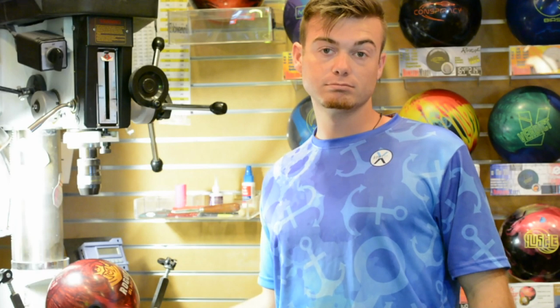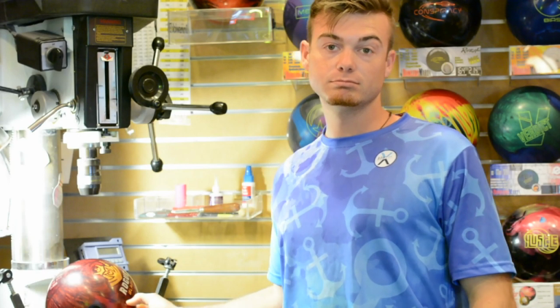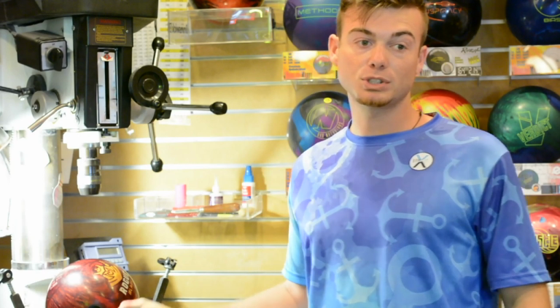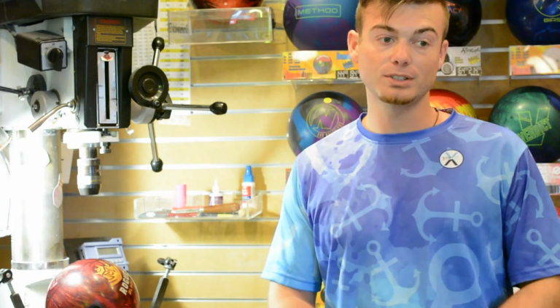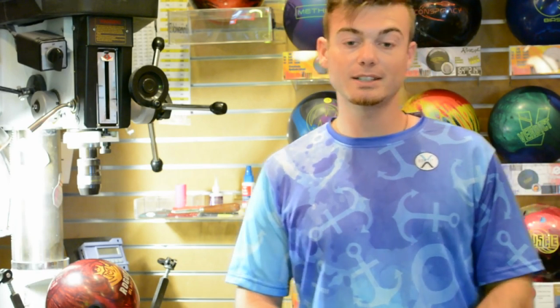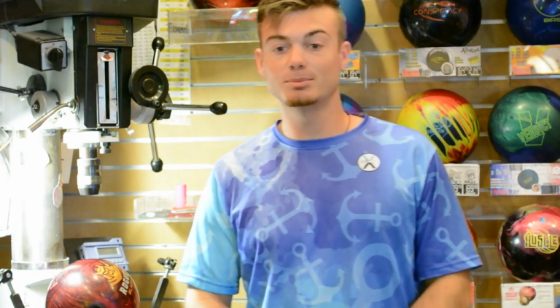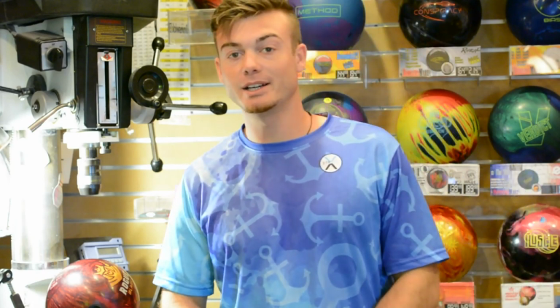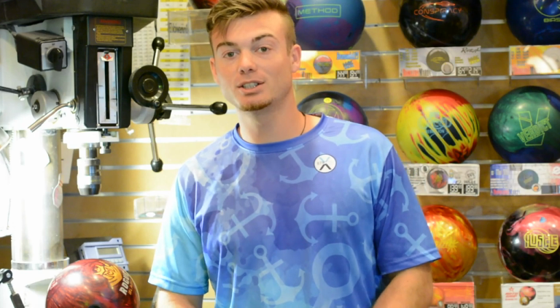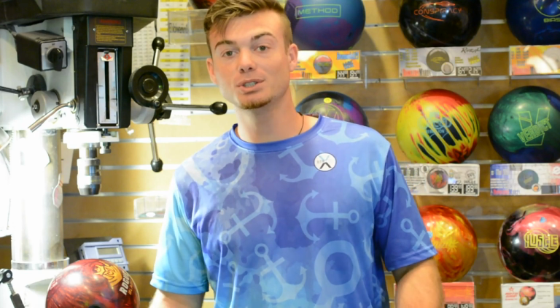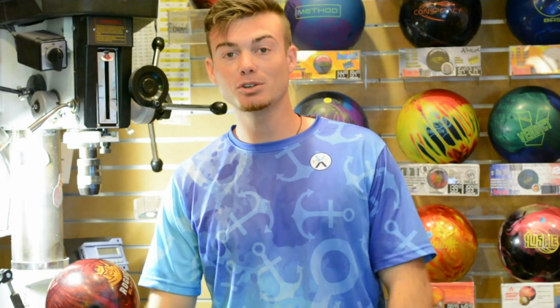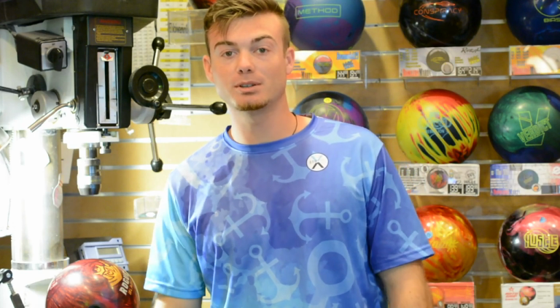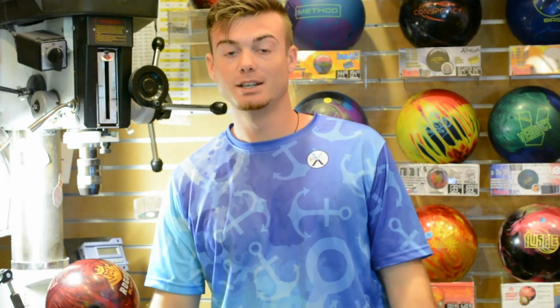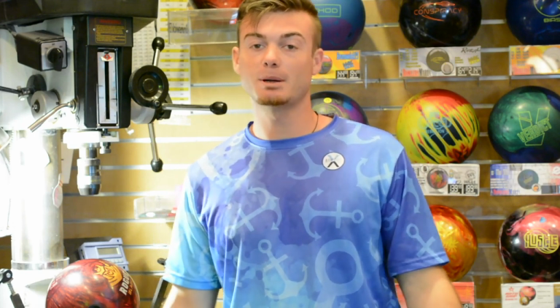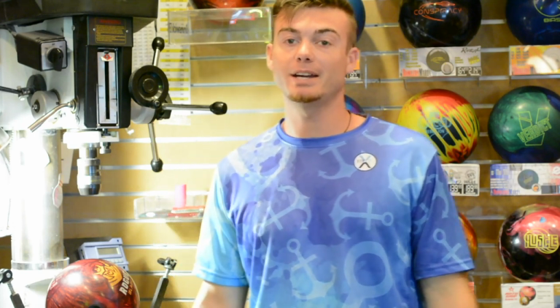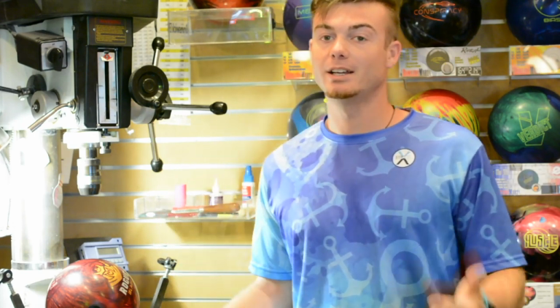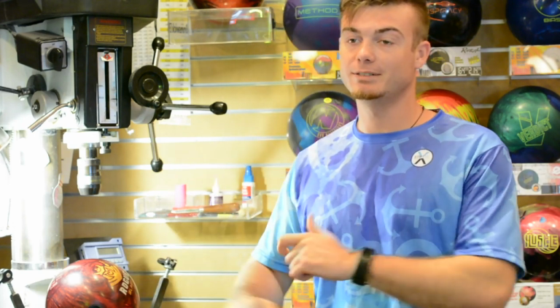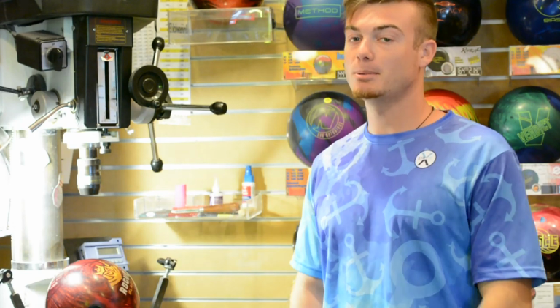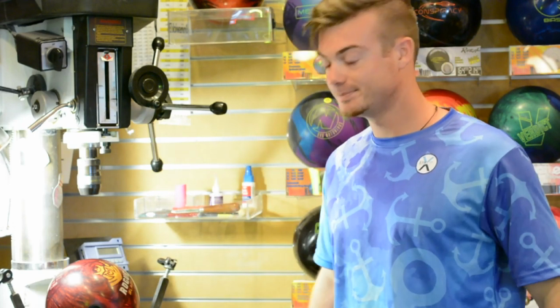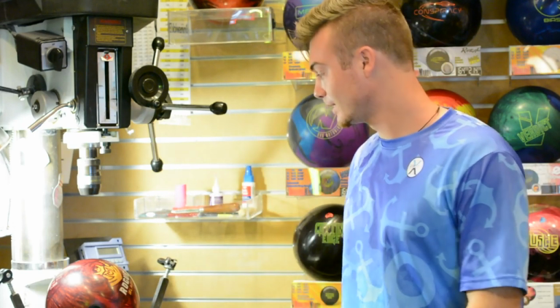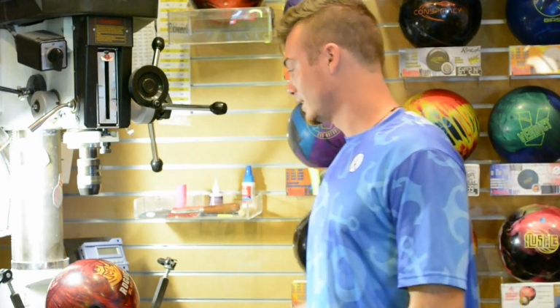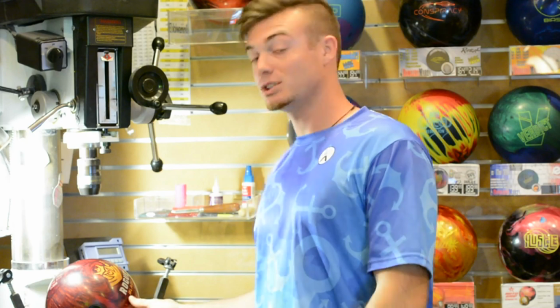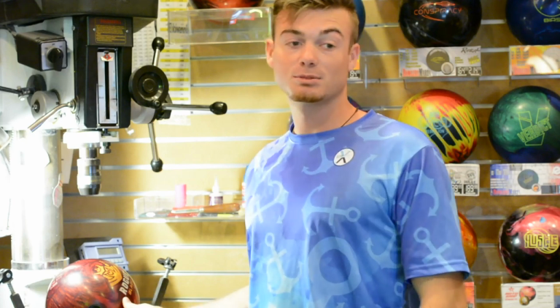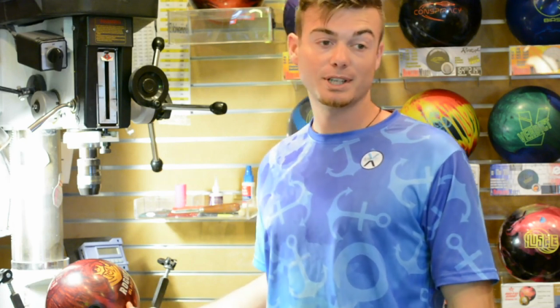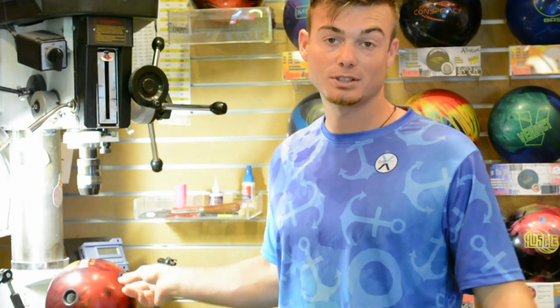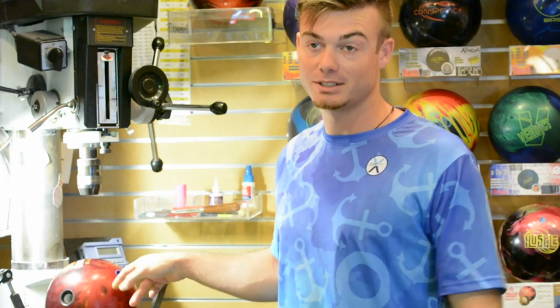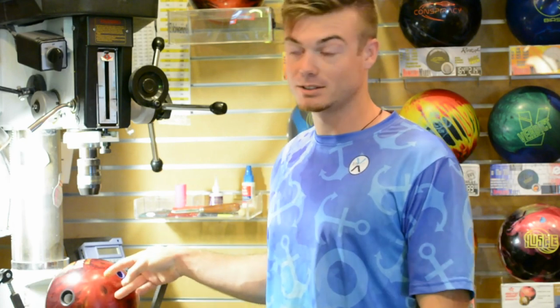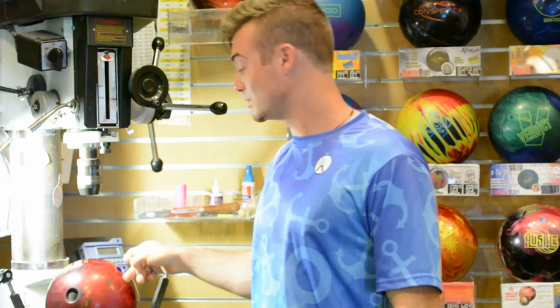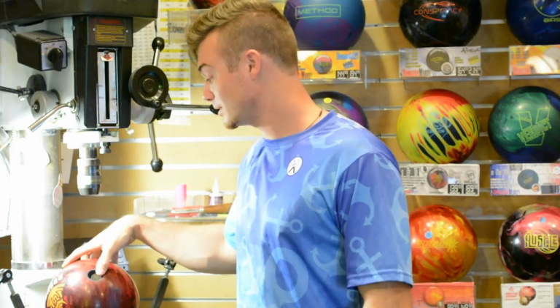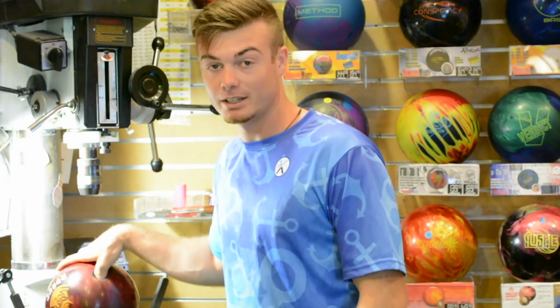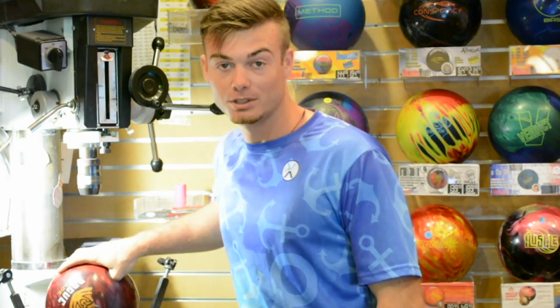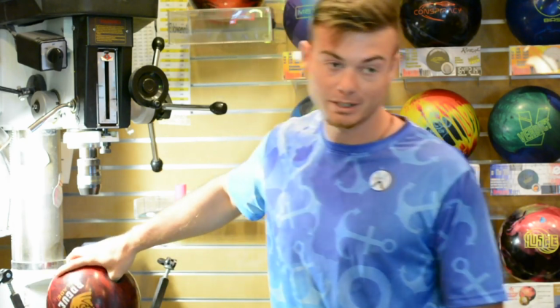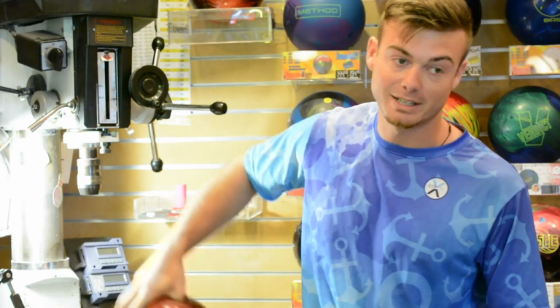I'm going to show you guys my go-to Motiv balls that are in my bag every time I bowl — house shots, sports shots, all the shots. These are the ones I bring all the time.